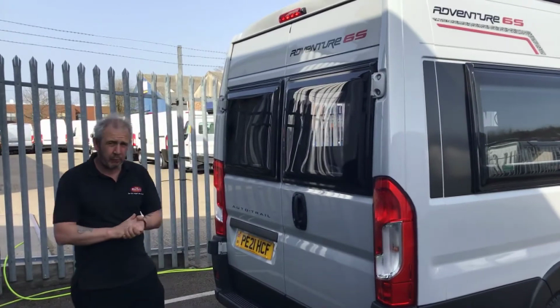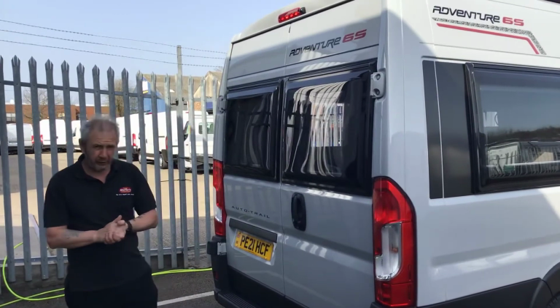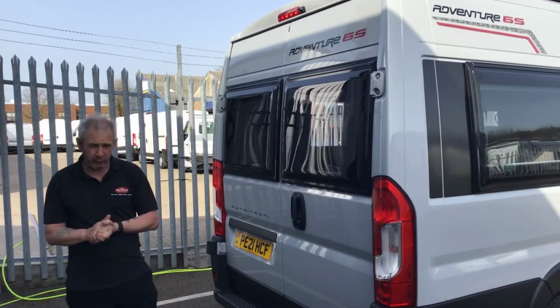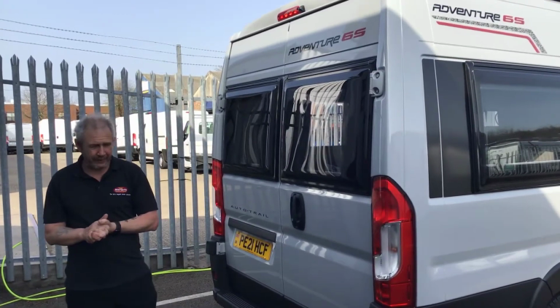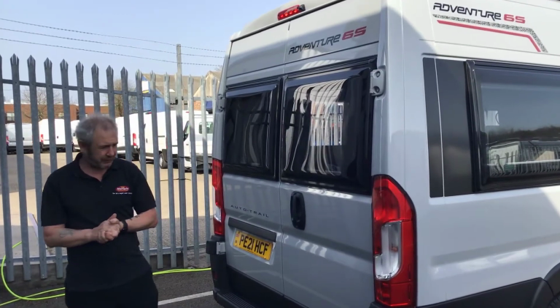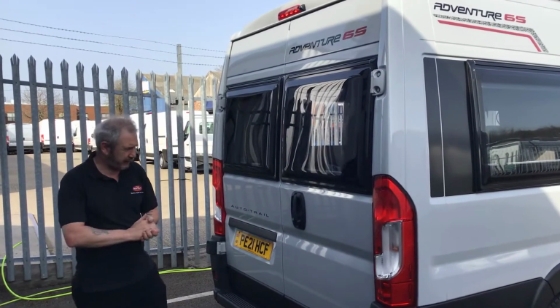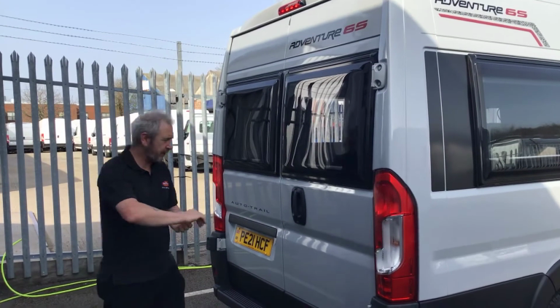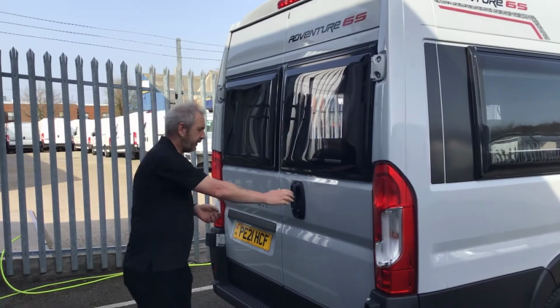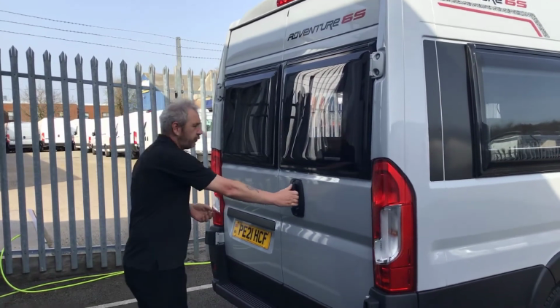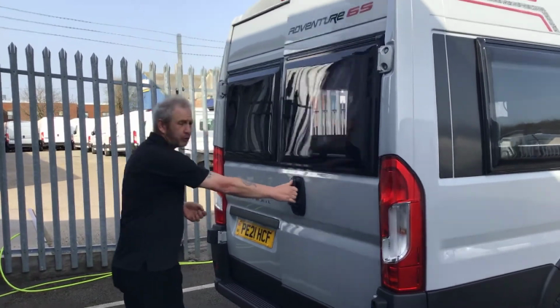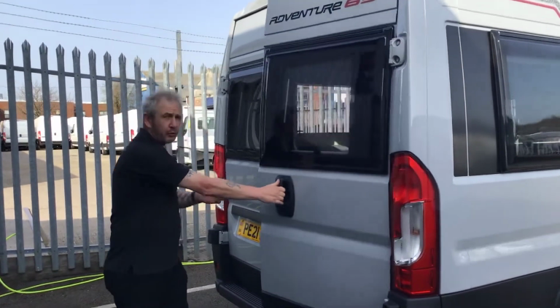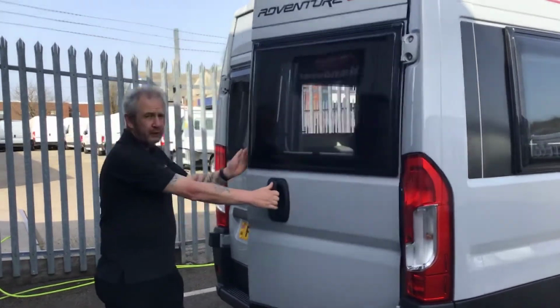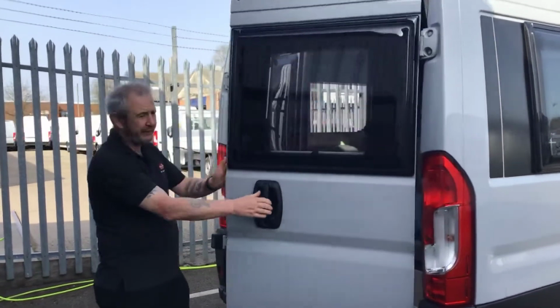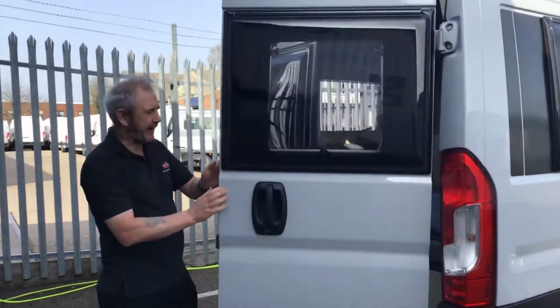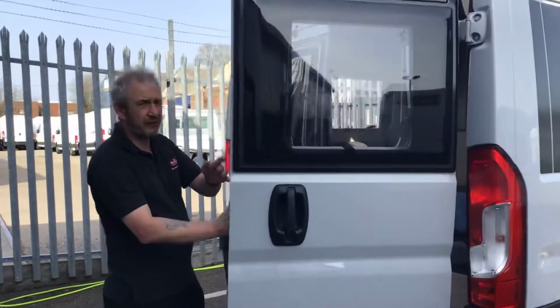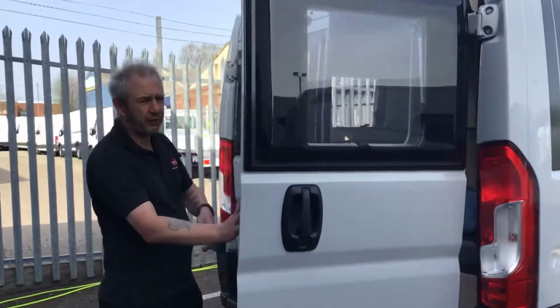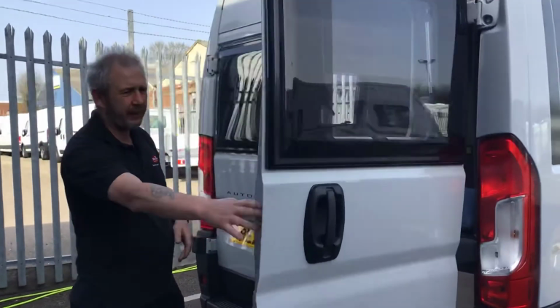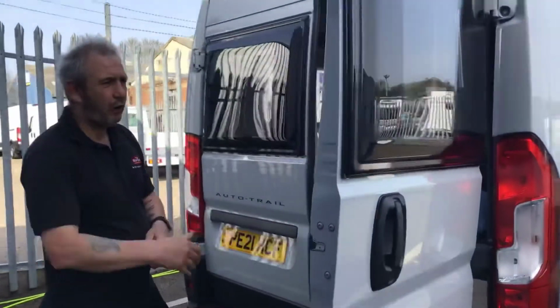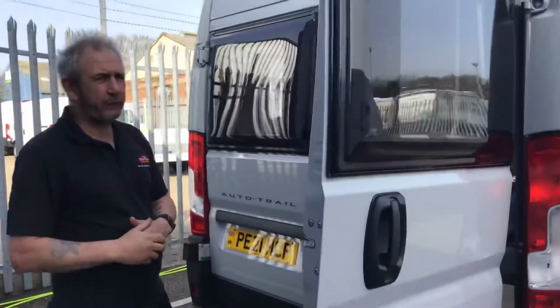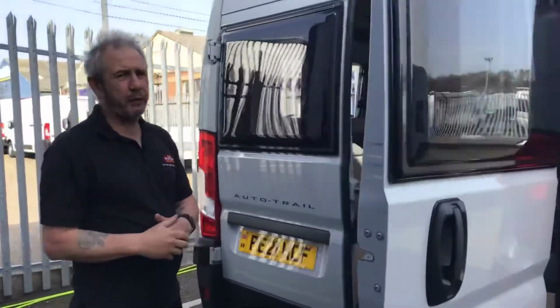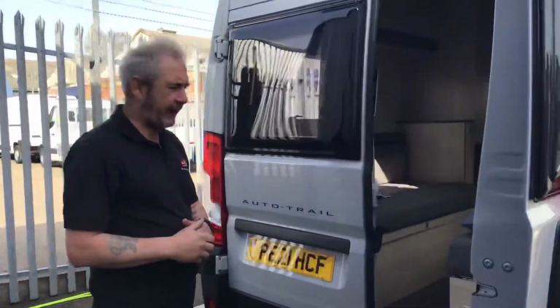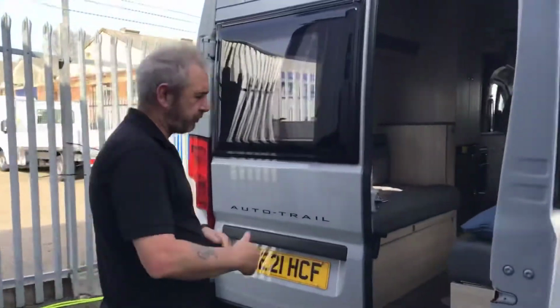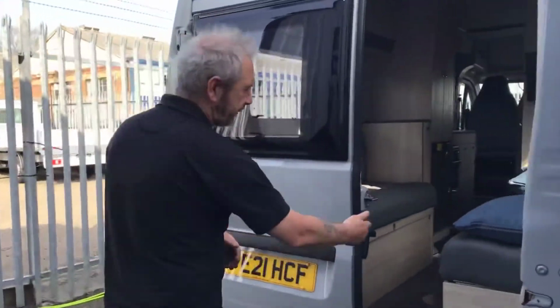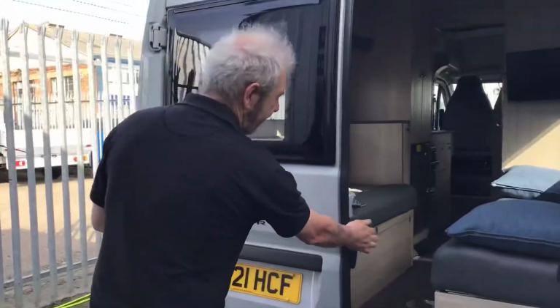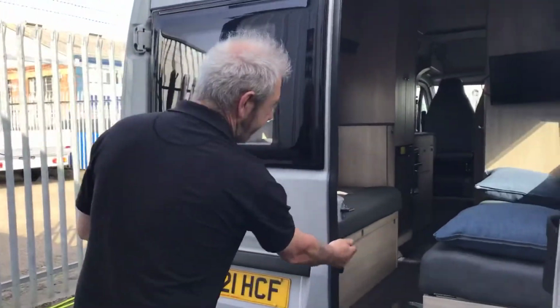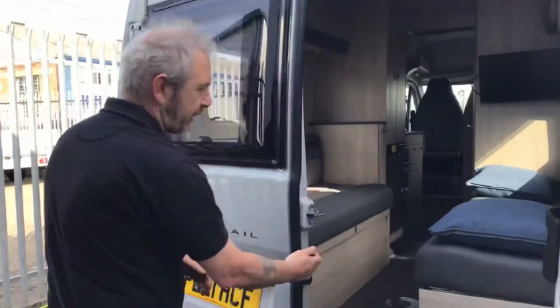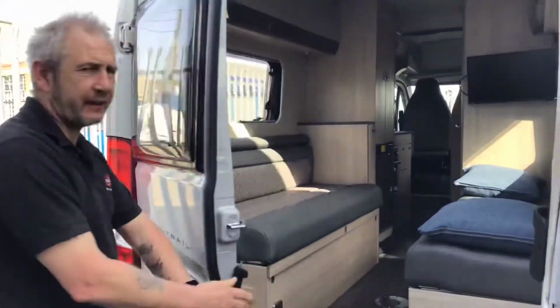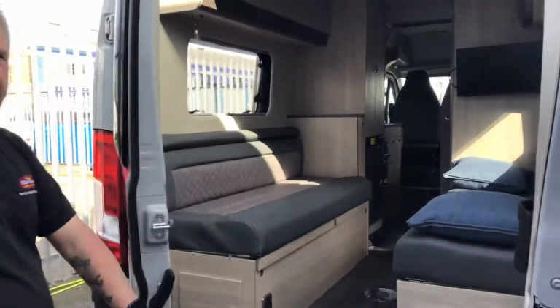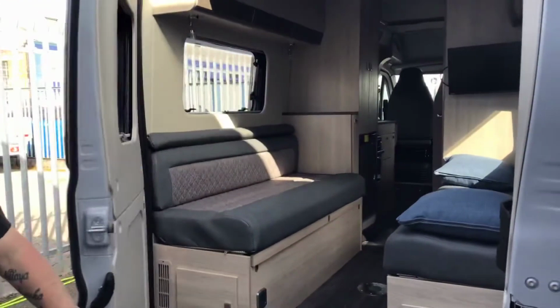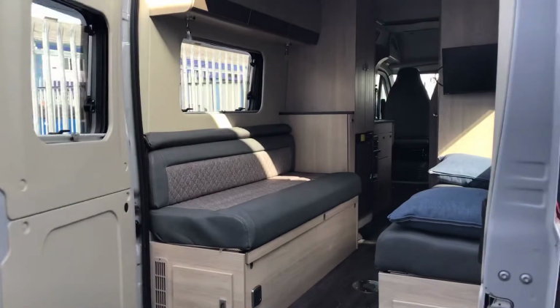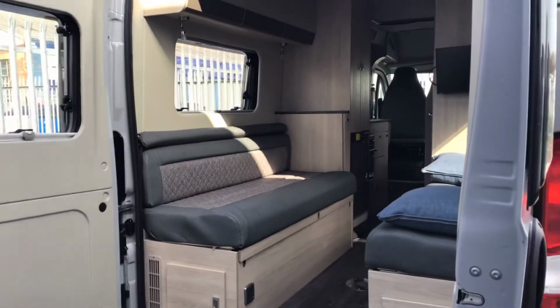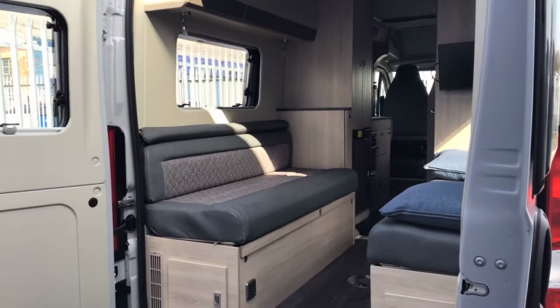We'll show you the reverse camera once we get inside the vehicle. And then your two double doors to gain access to the rear — always open the right hand one first, and then open the left hand side by the handle each side.